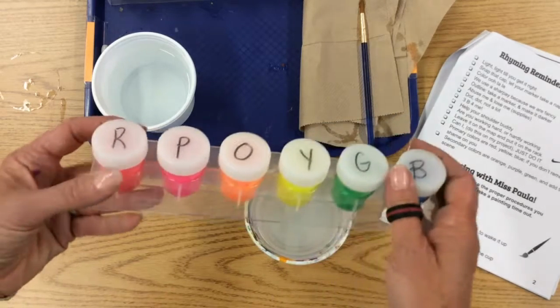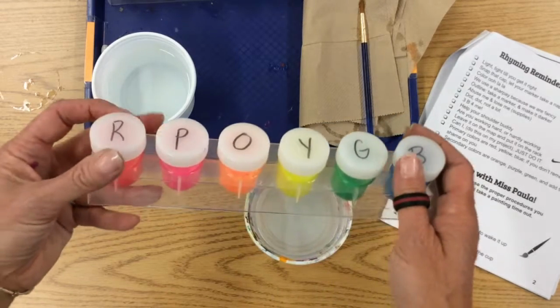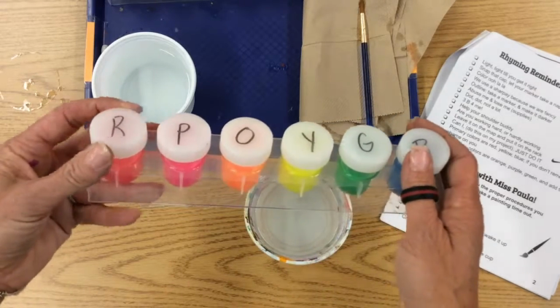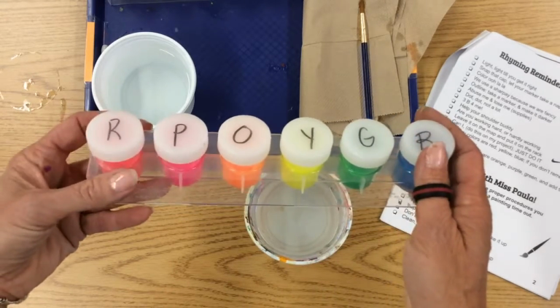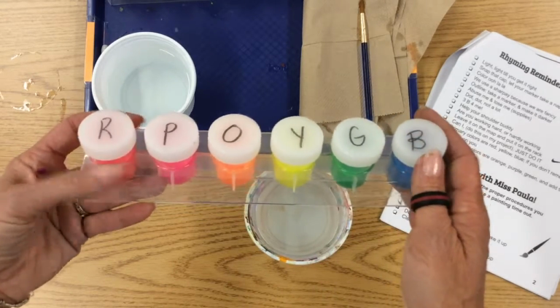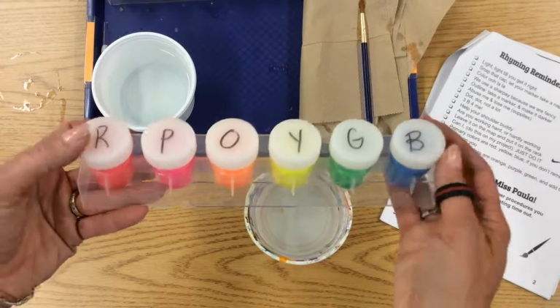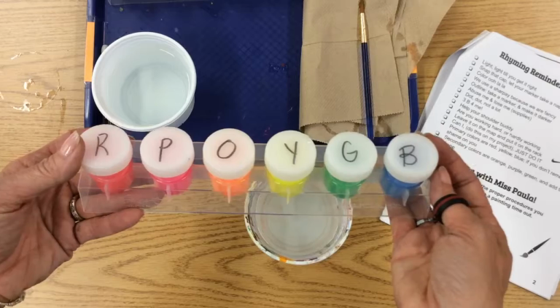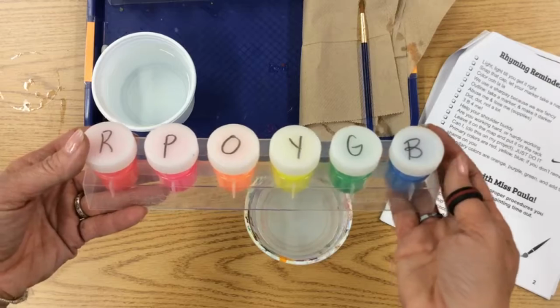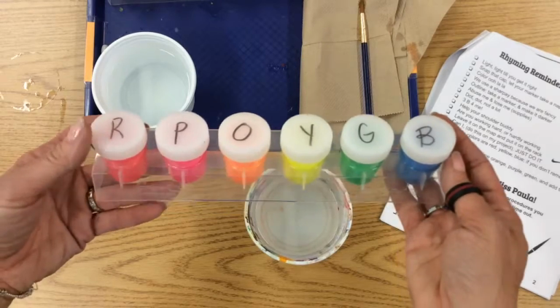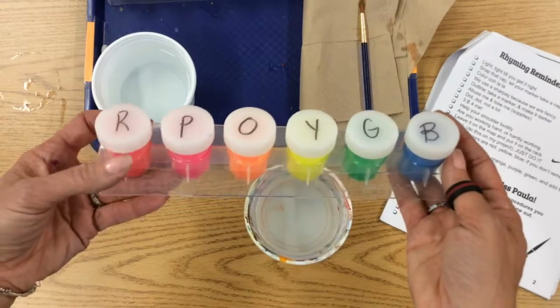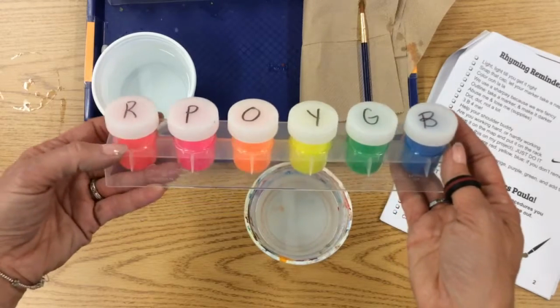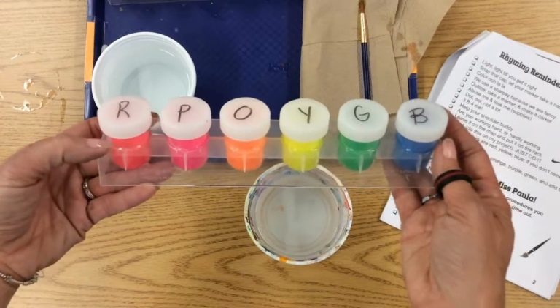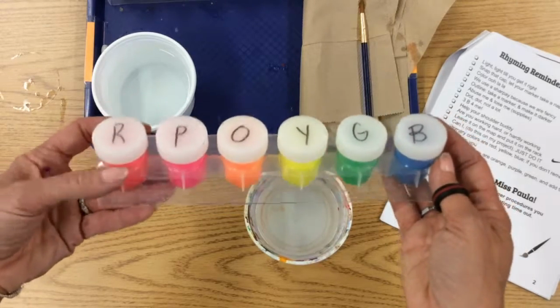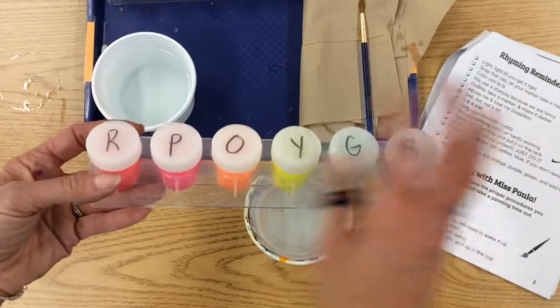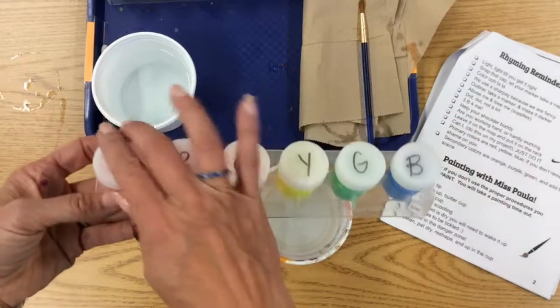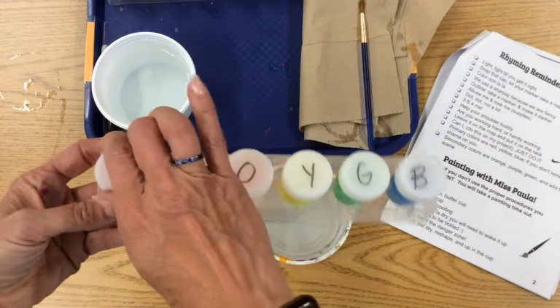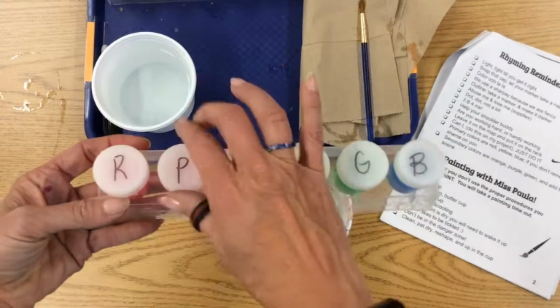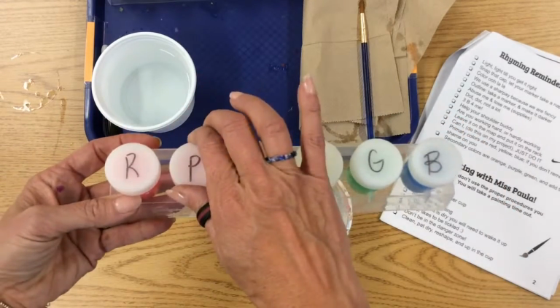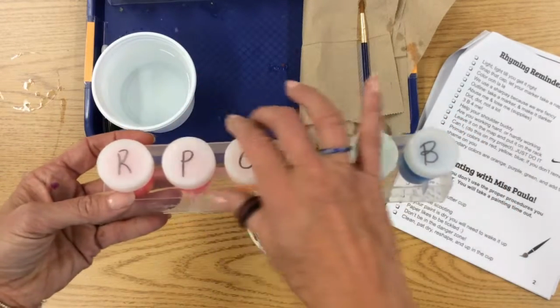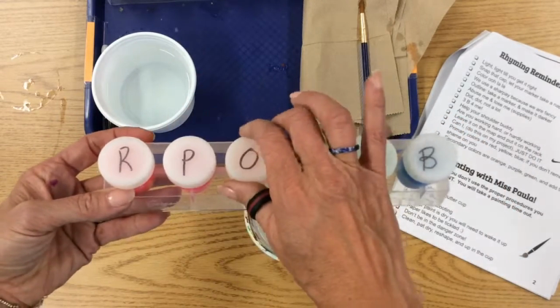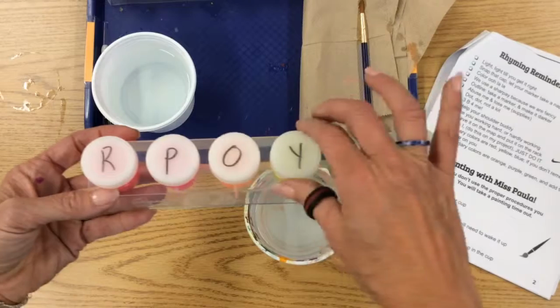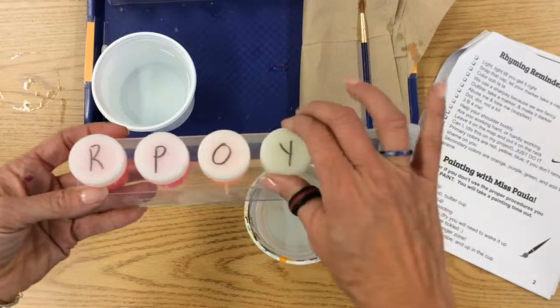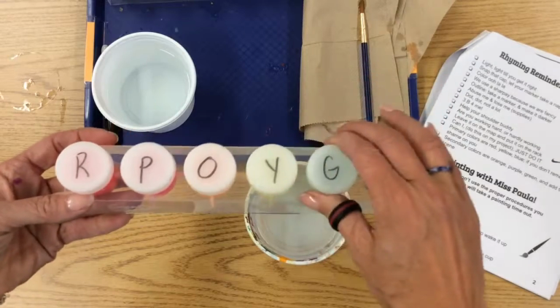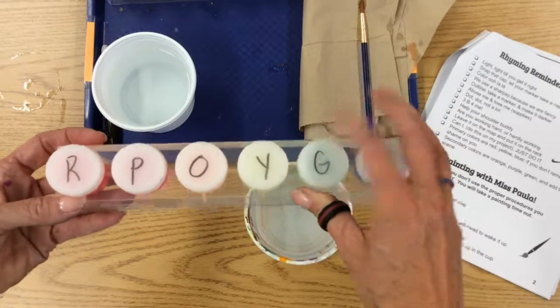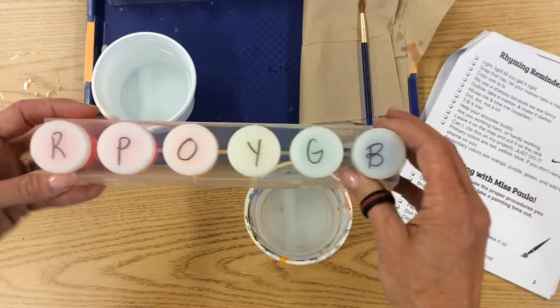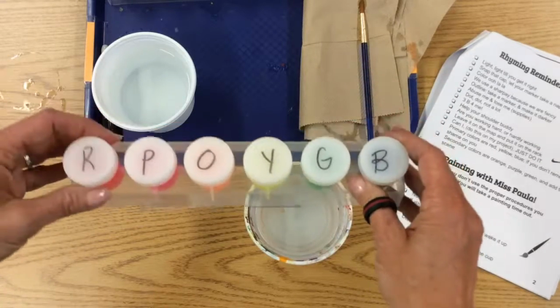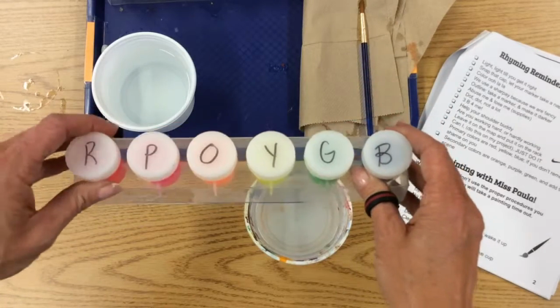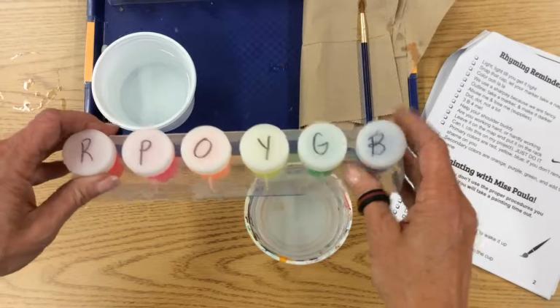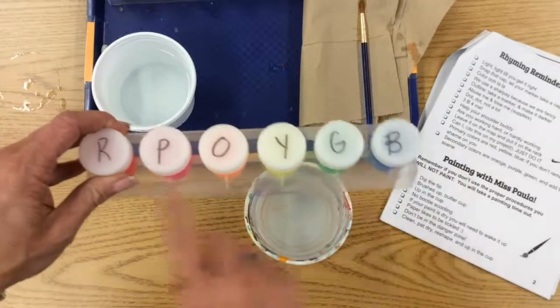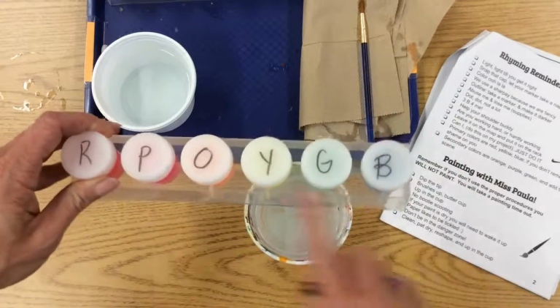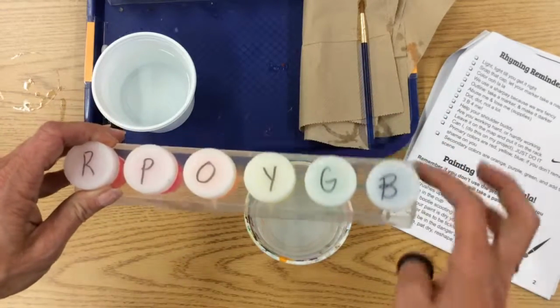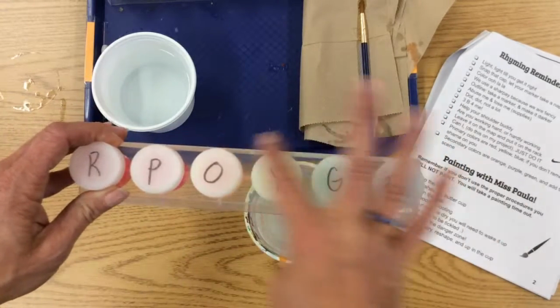Always make sure when you're sharing with your shoulder buddy, only two are off at a time, not more than that. Make sure you close them — not too tight, but please make sure they're closed. Stack them on the tray. Wipe anything up.